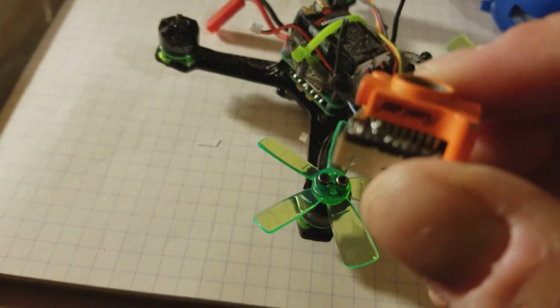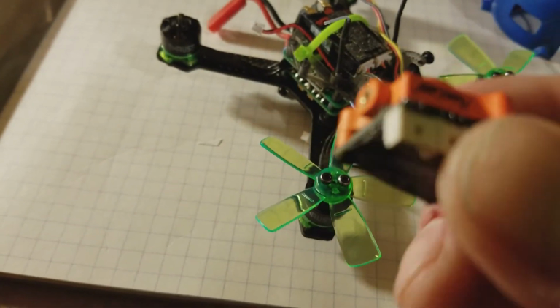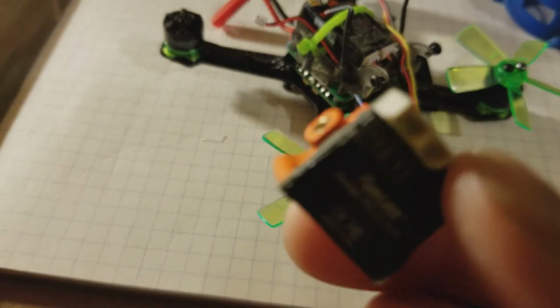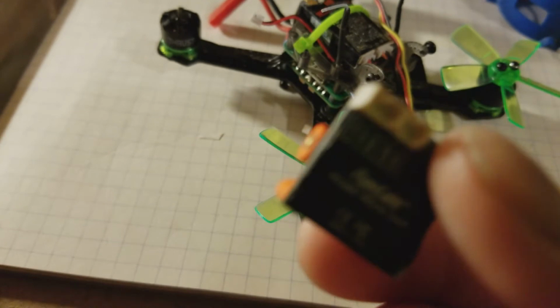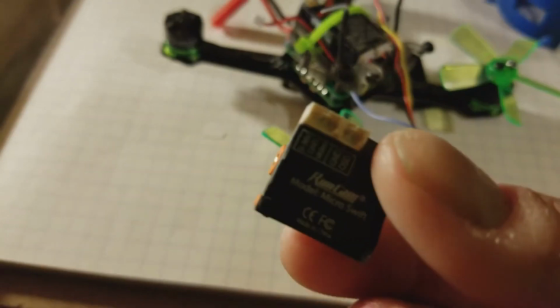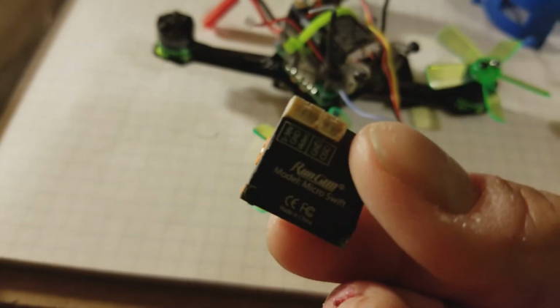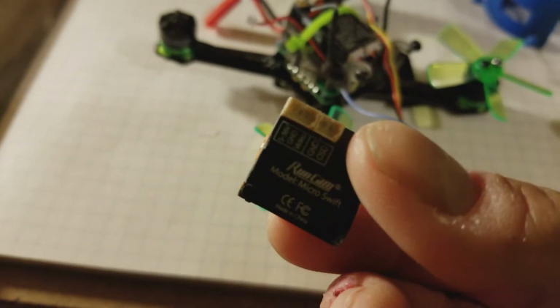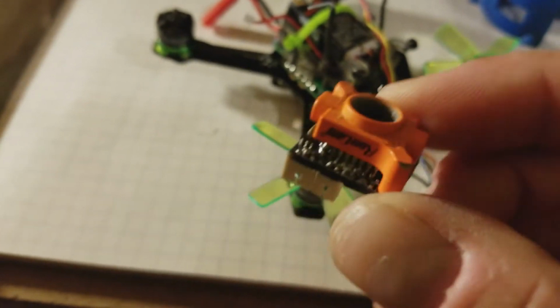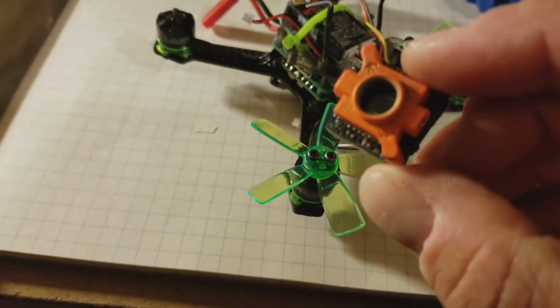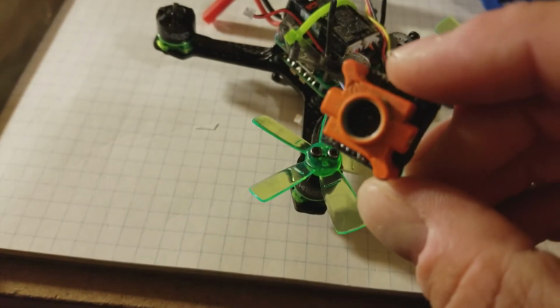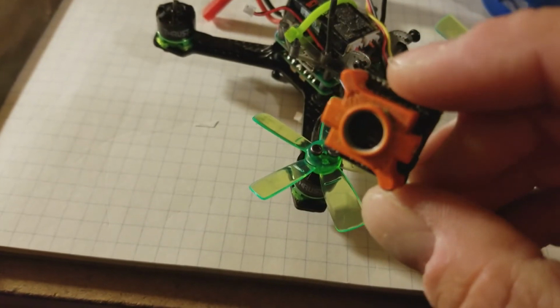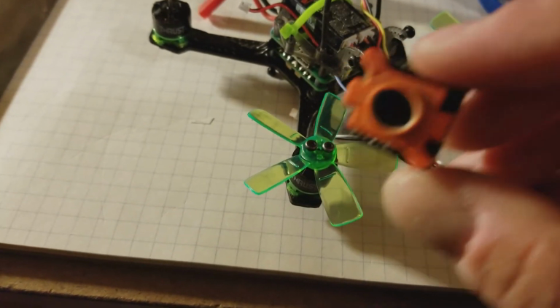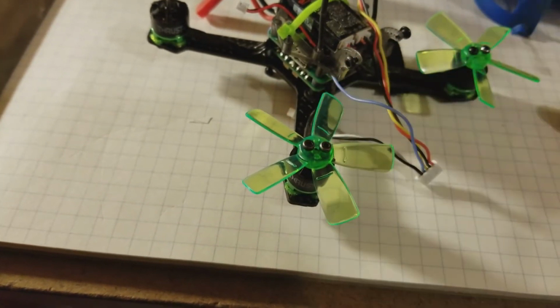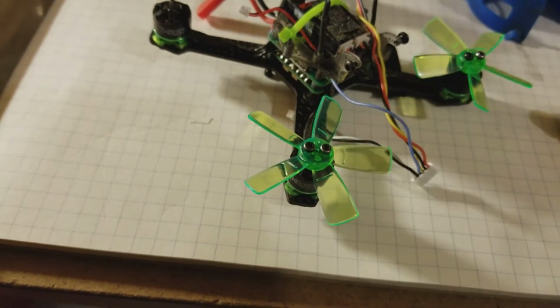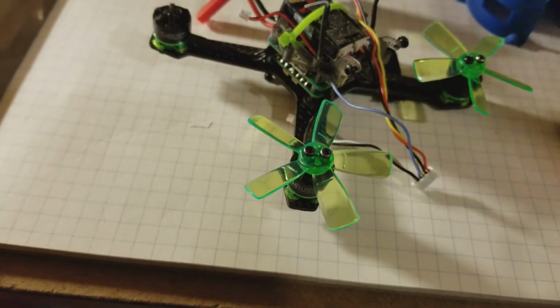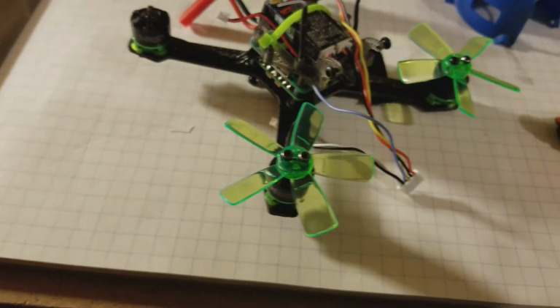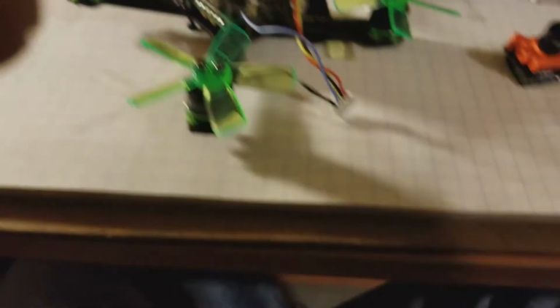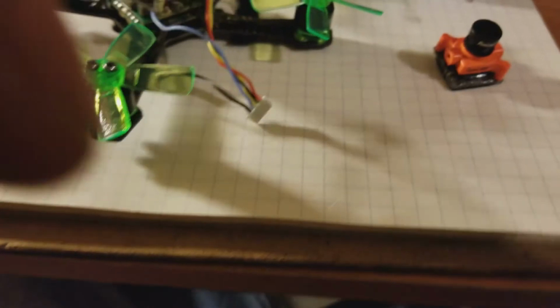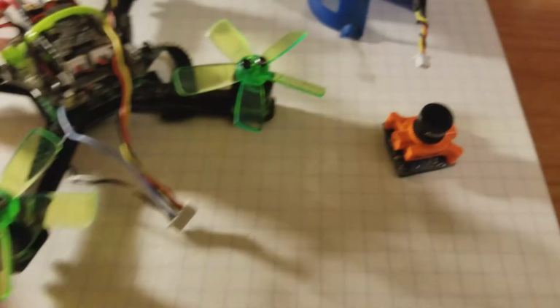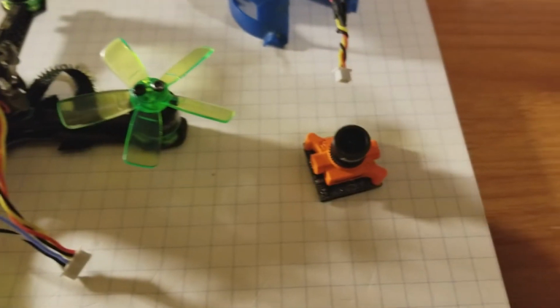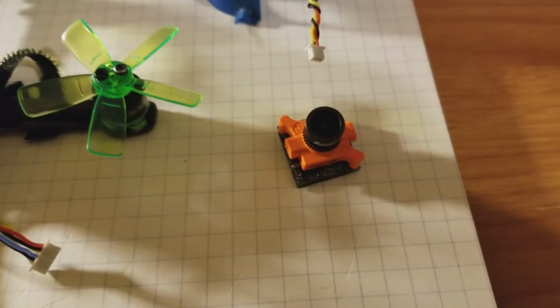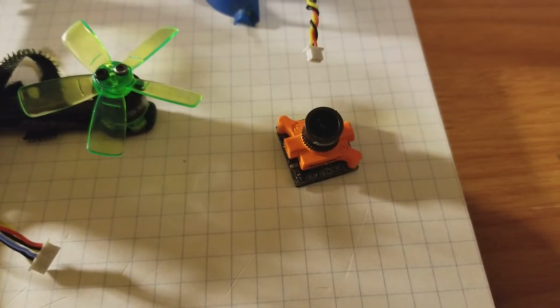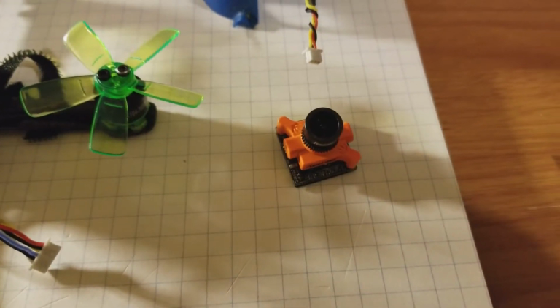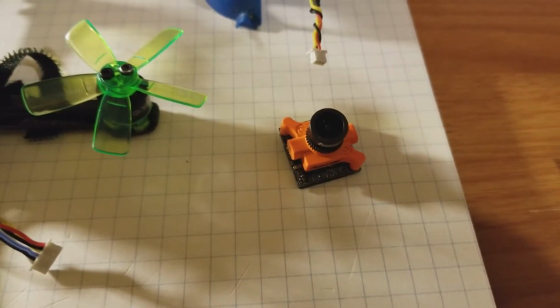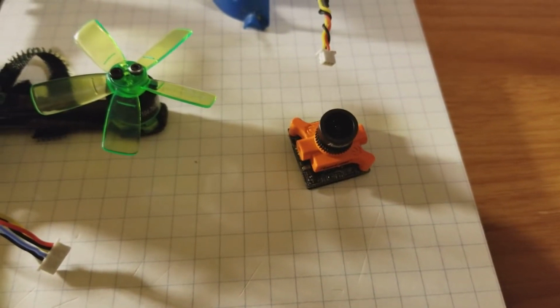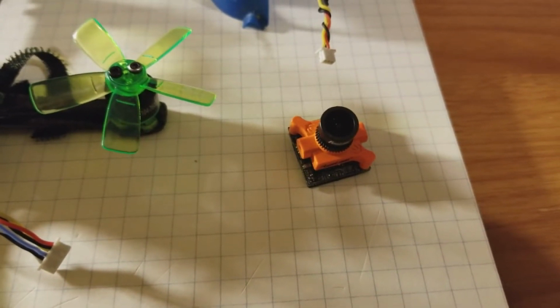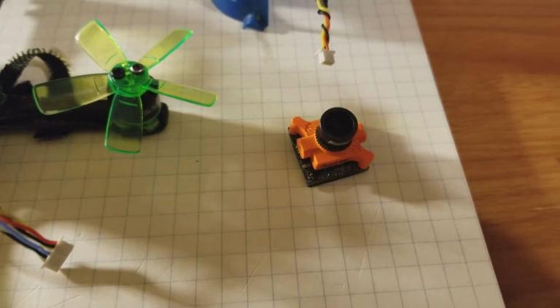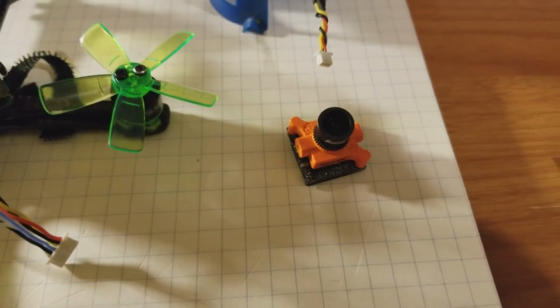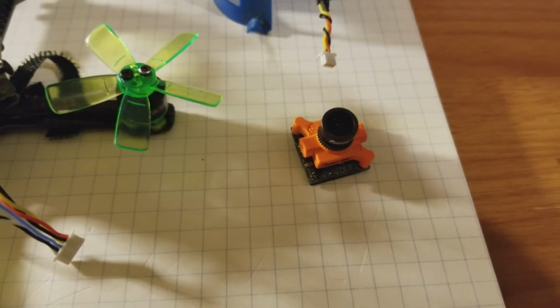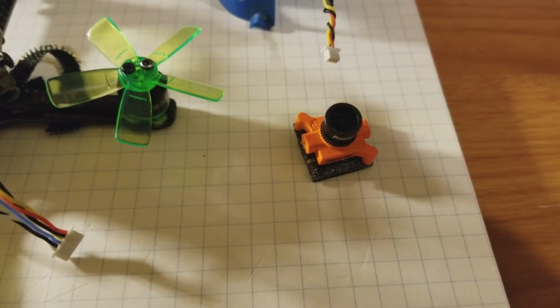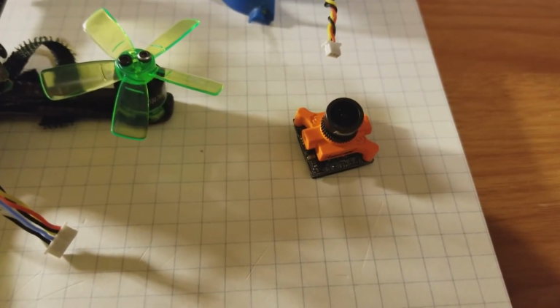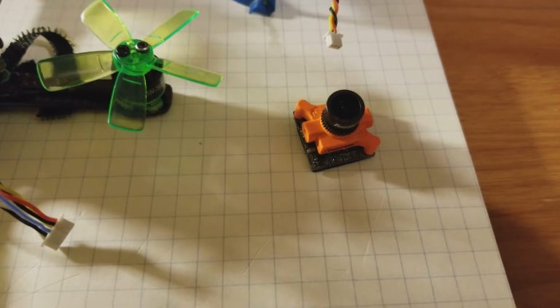It did me good. I'm not faulting this thing at all. It was a pretty hefty crash. But the new one came in. There's the new little guy right there, and it does have a different lens on it. We'll see how I like it.